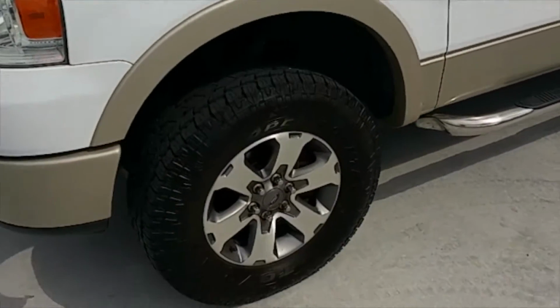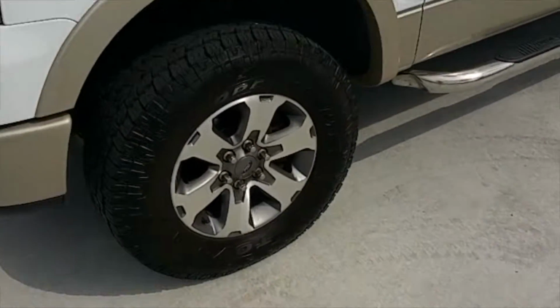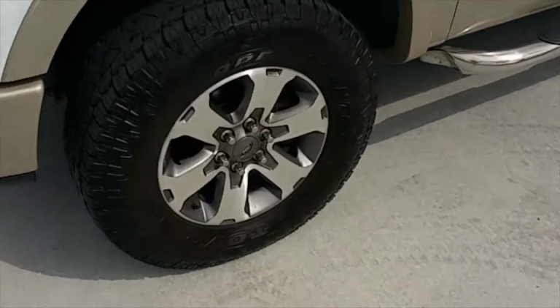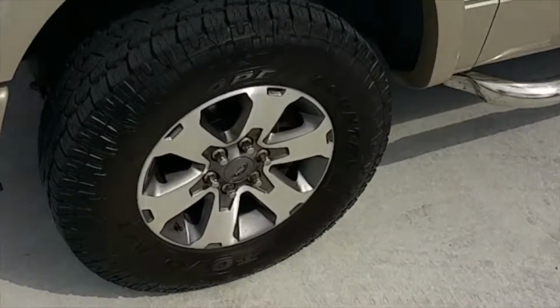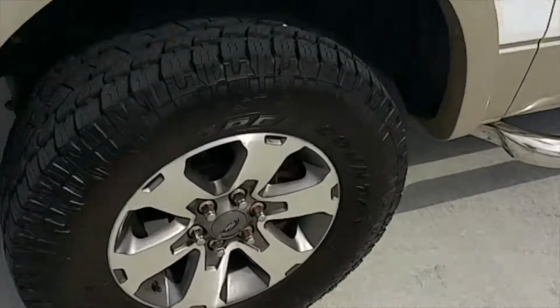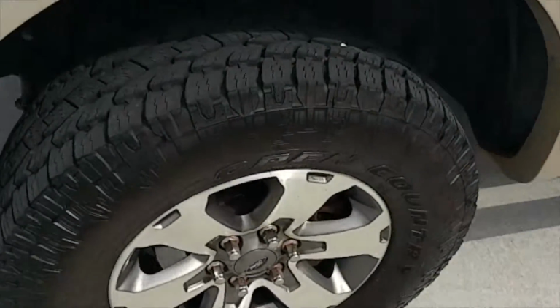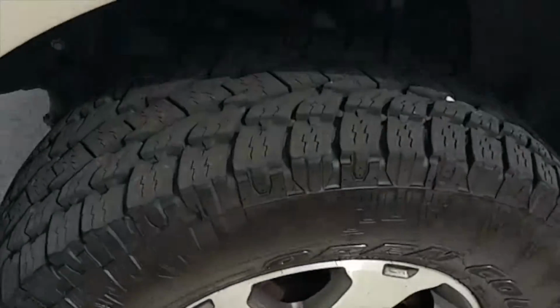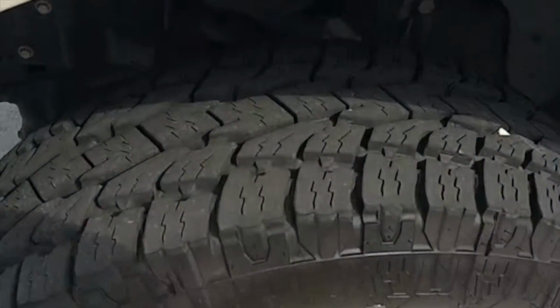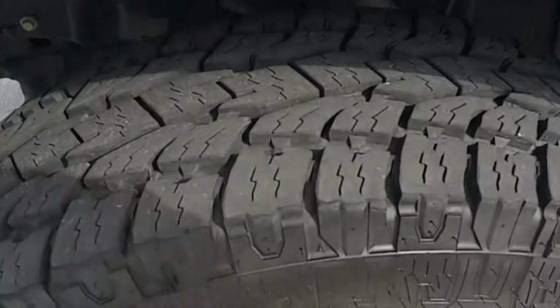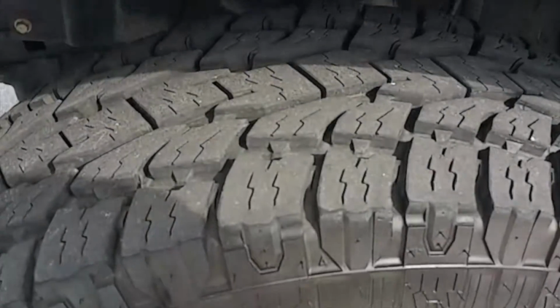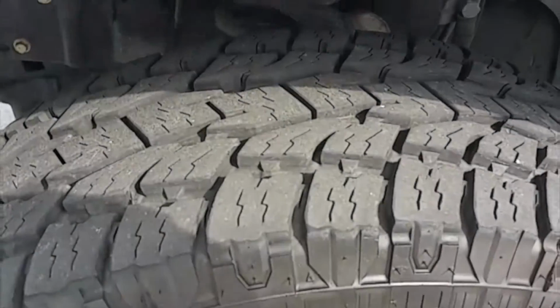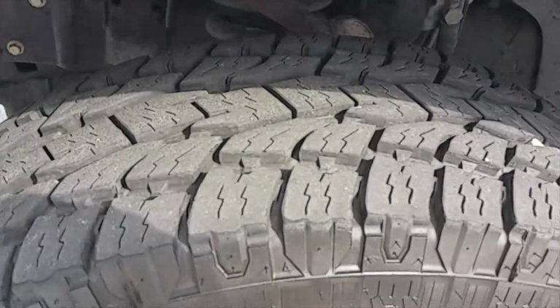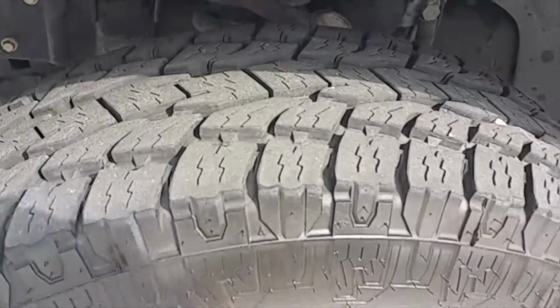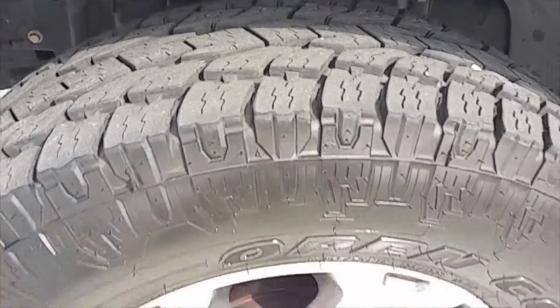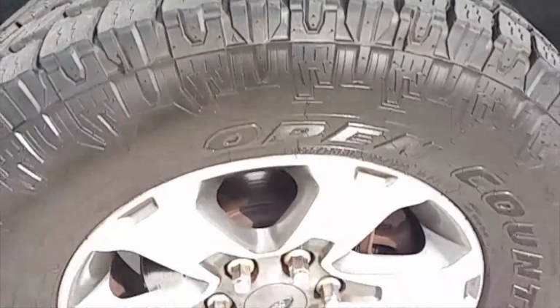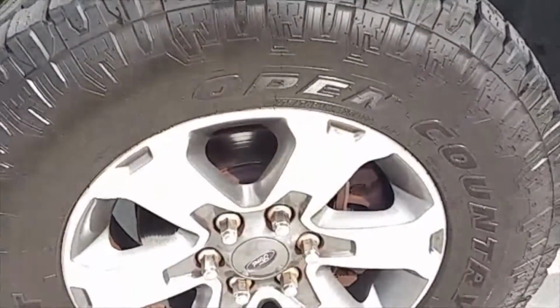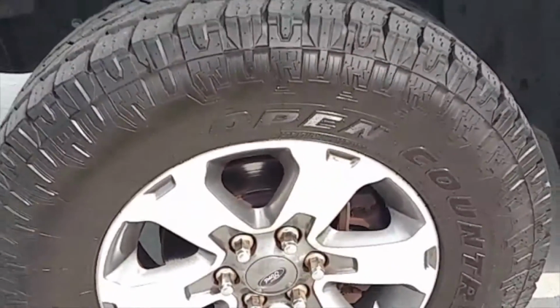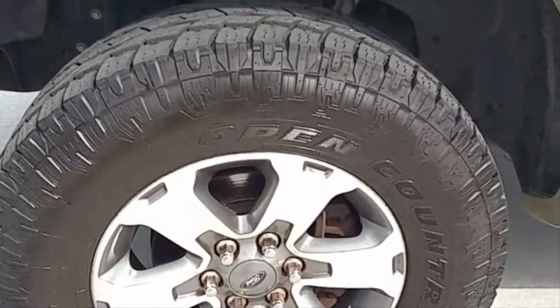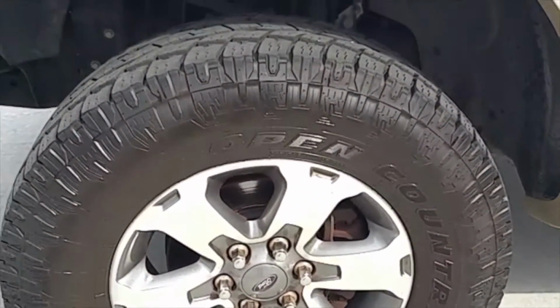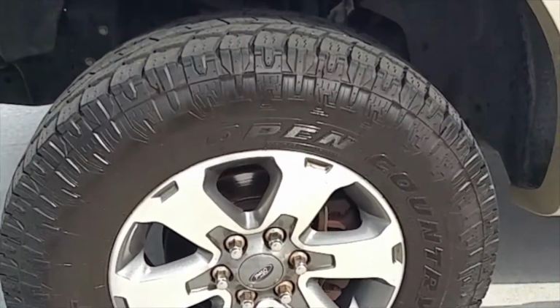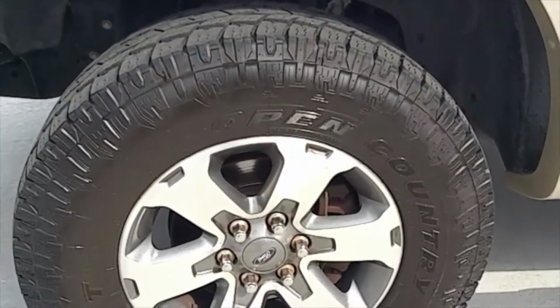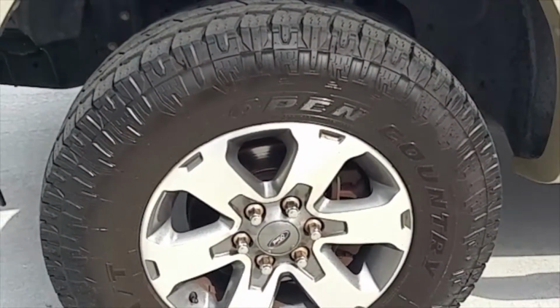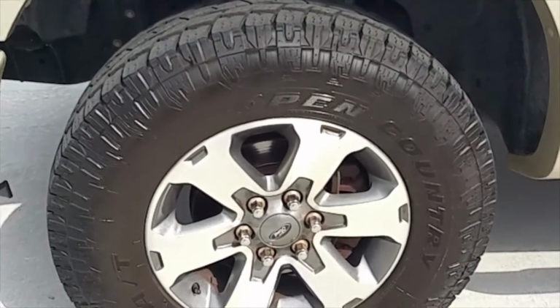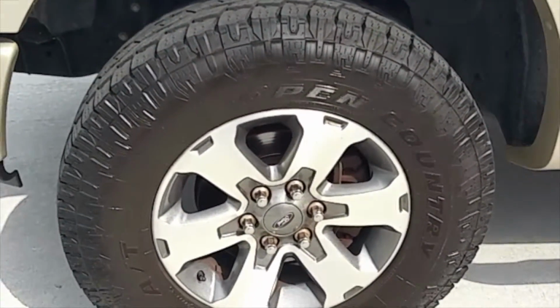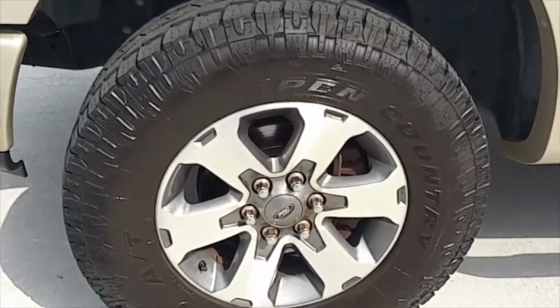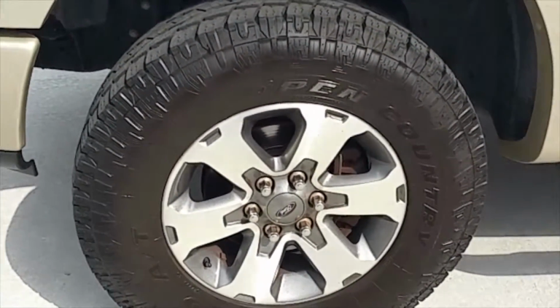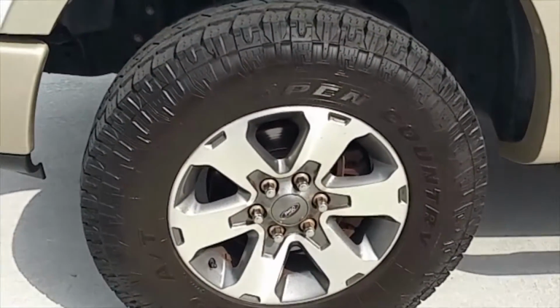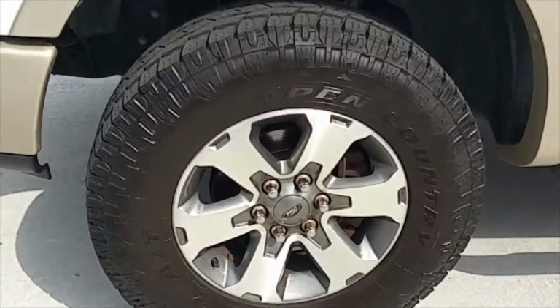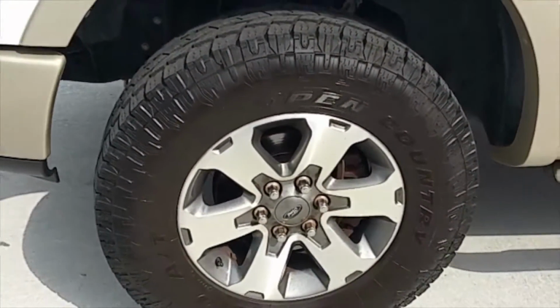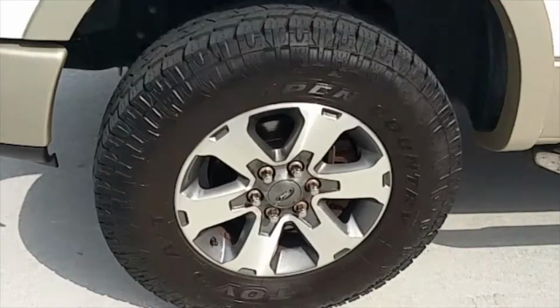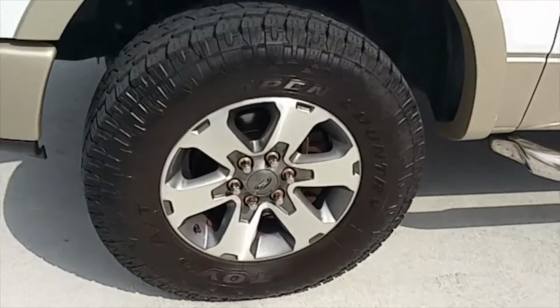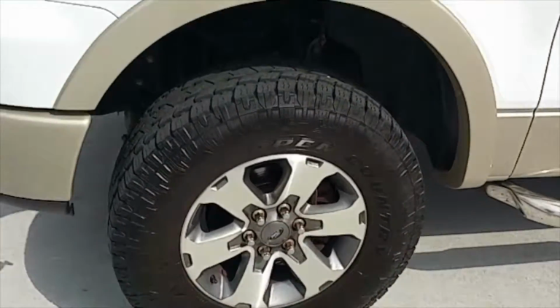Check out these tires — very beefy, very meaty, a nice set of brand new open country Toyo AT tires.